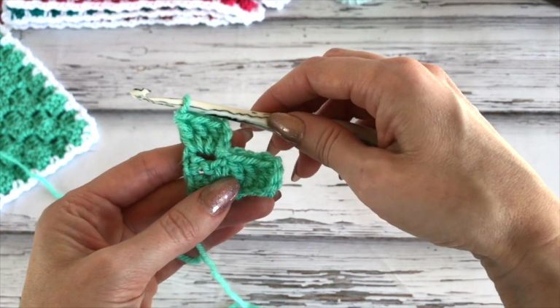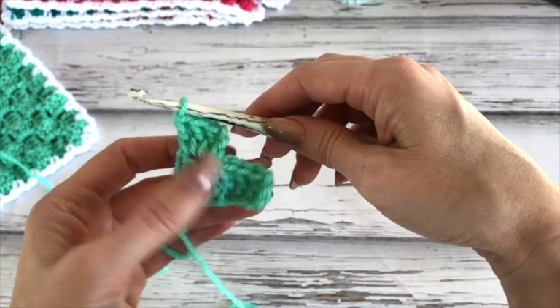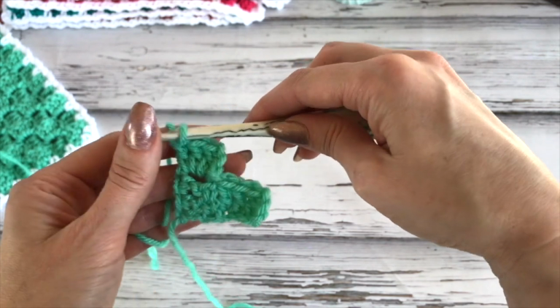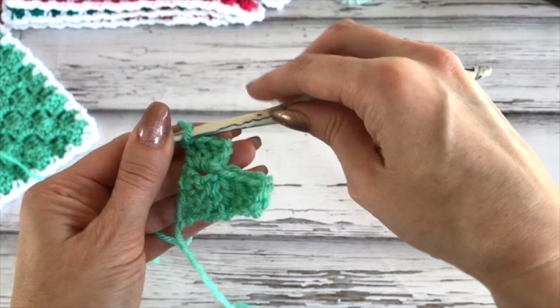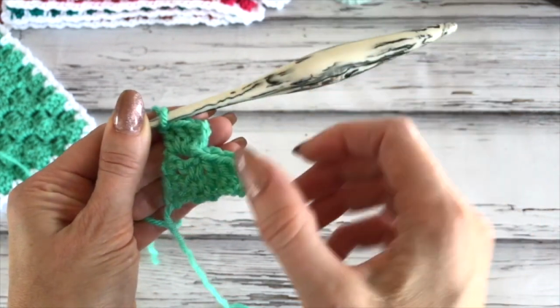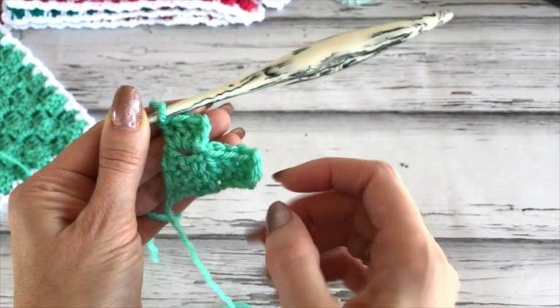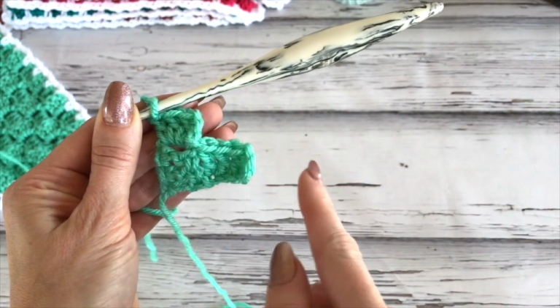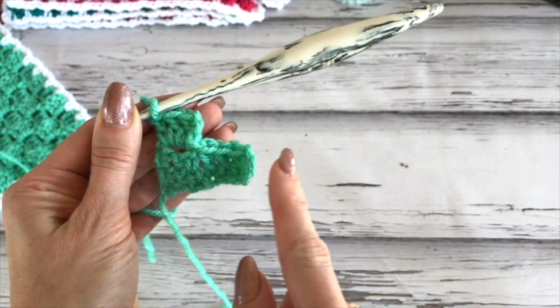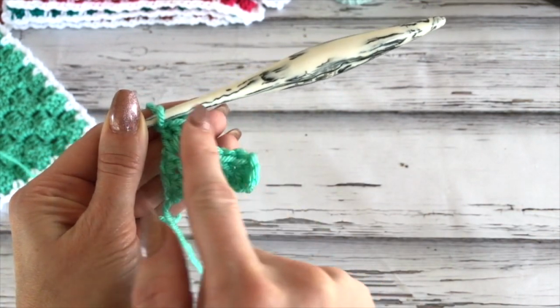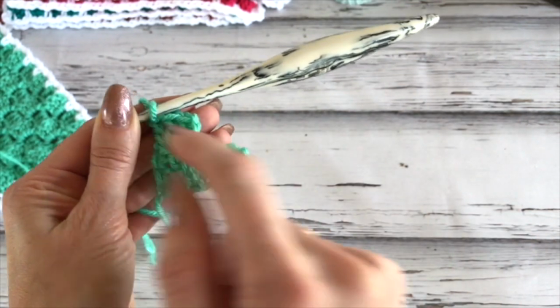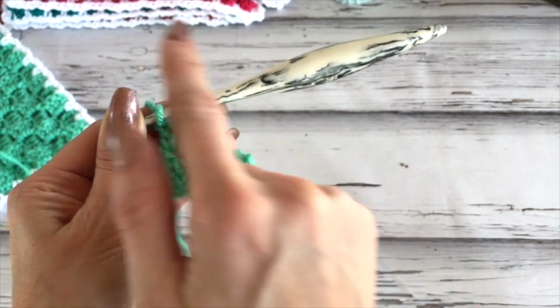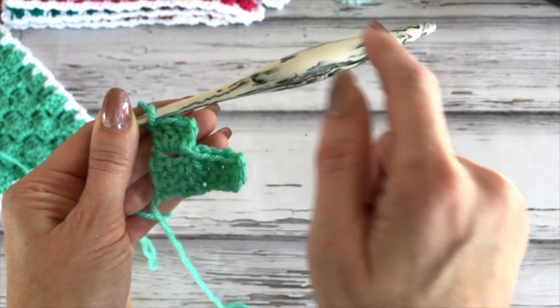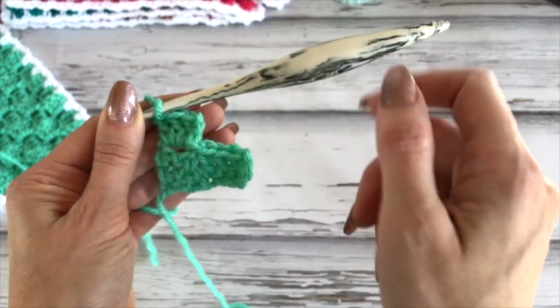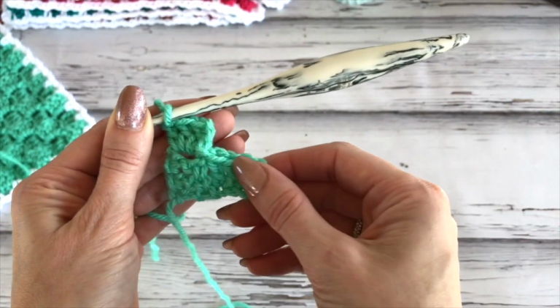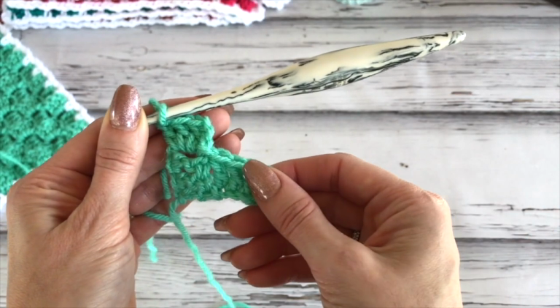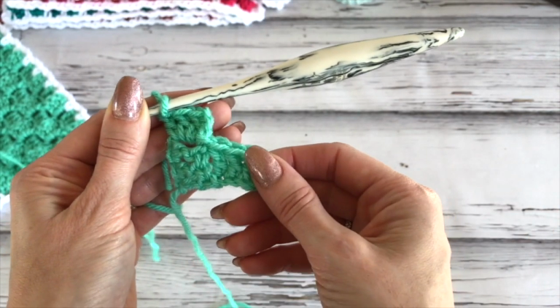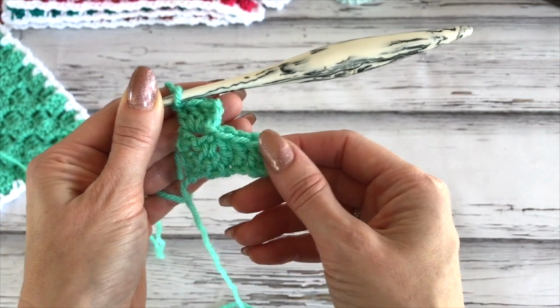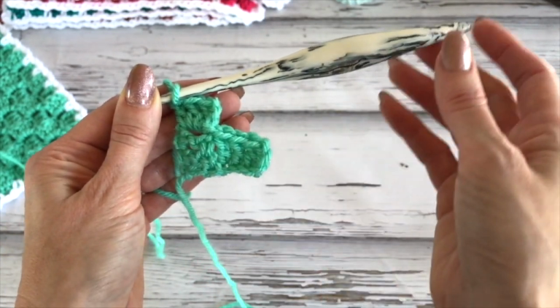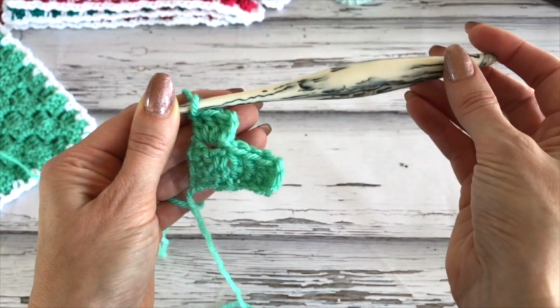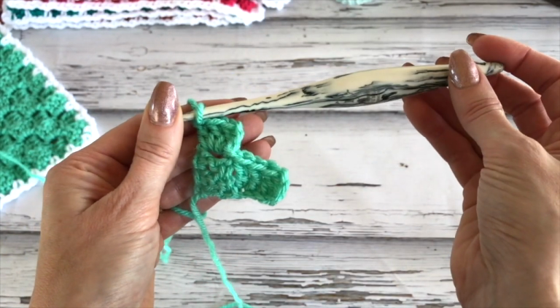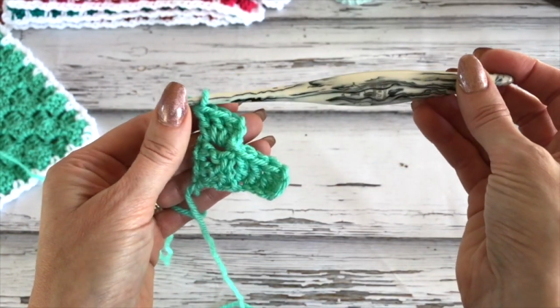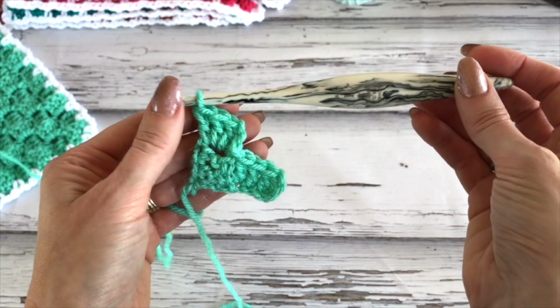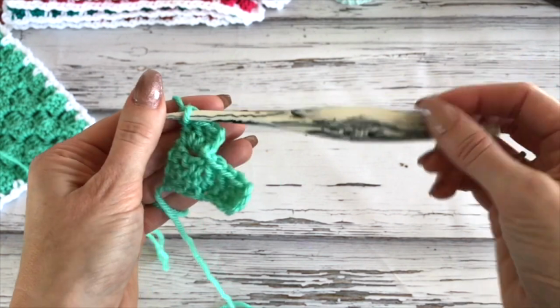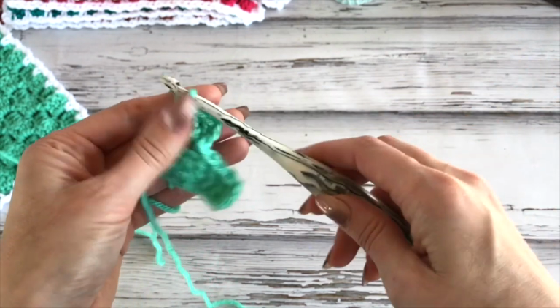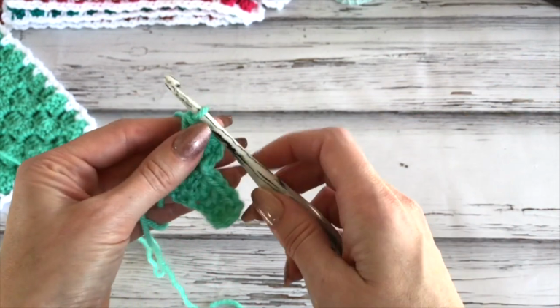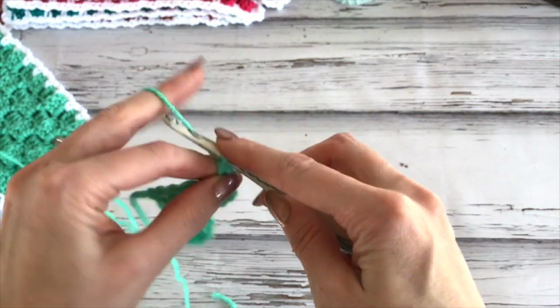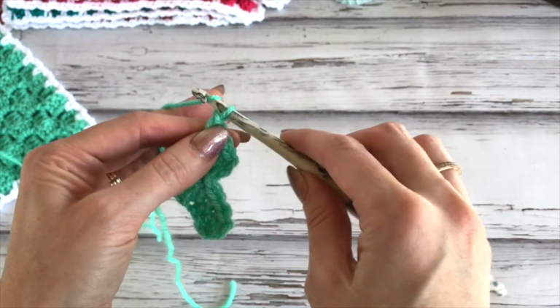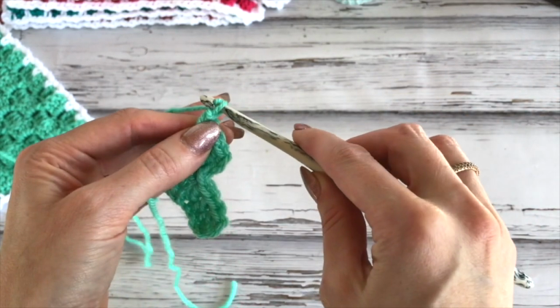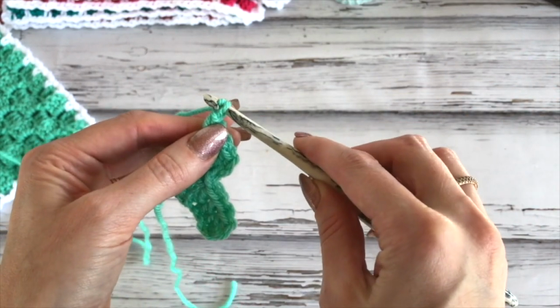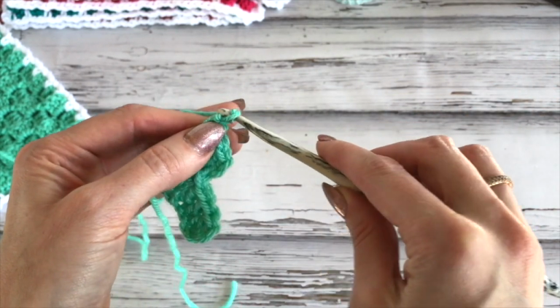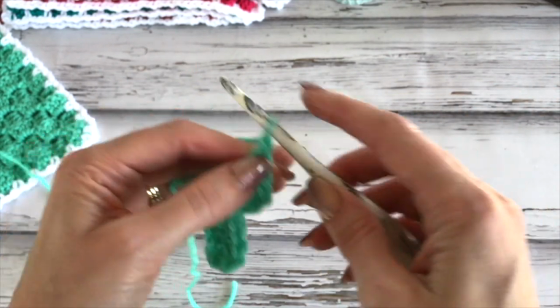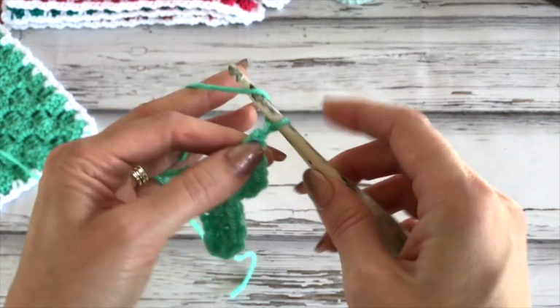If we turn it this way, this is our first block and first row, and then we have two blocks for our second row. Every row will increase by one block — so next we'll have three, then four, then five, and so on. We're increasing to a total of 13 blocks. So again, we're increasing — chain six.